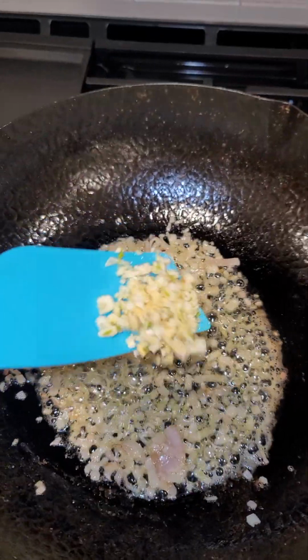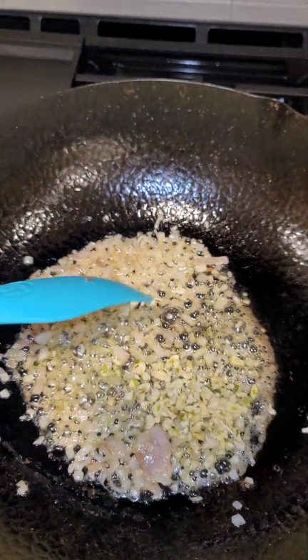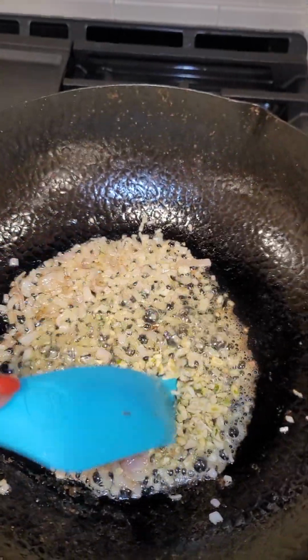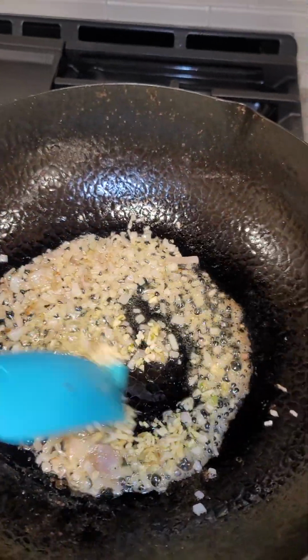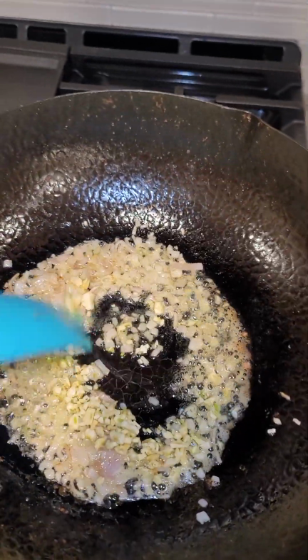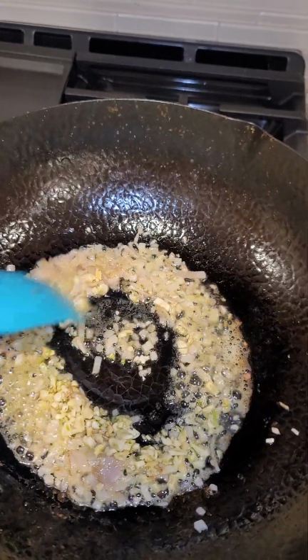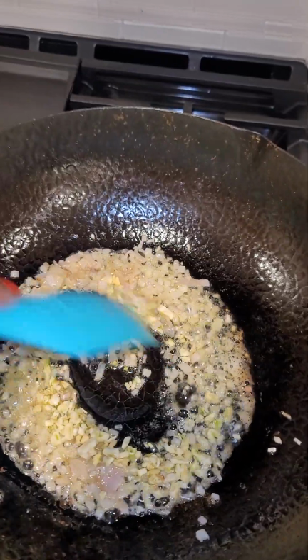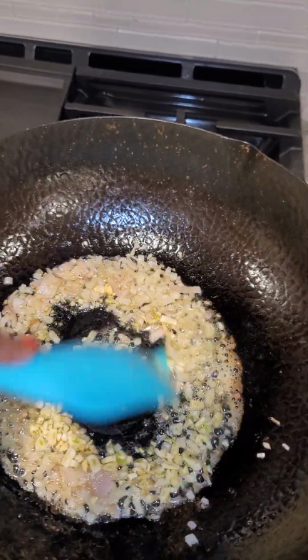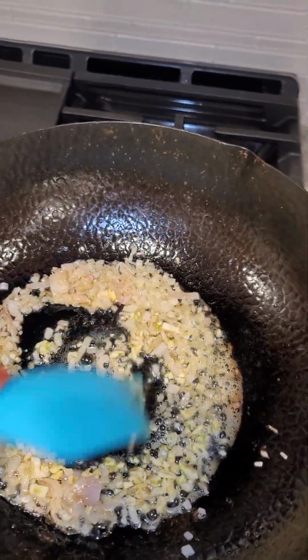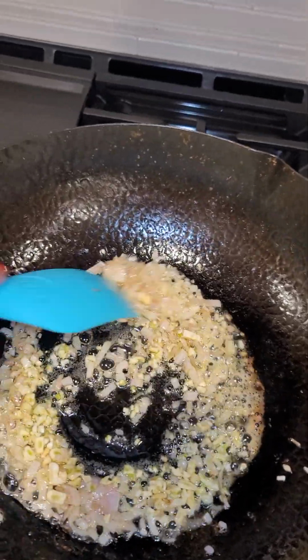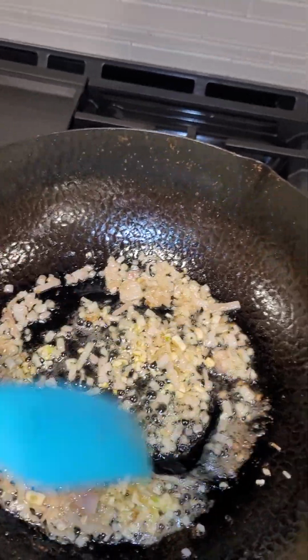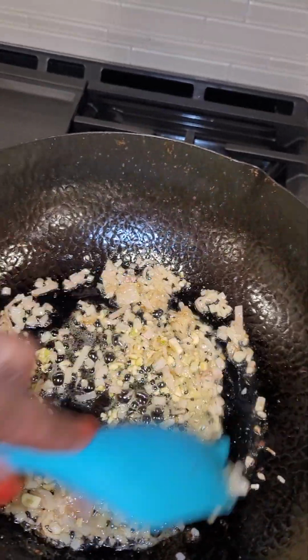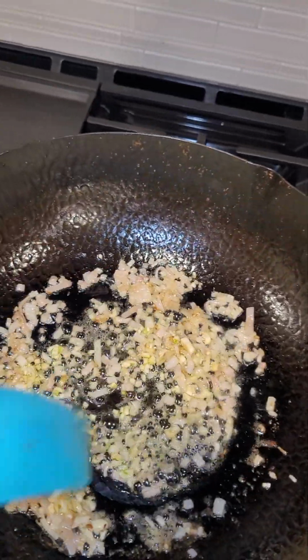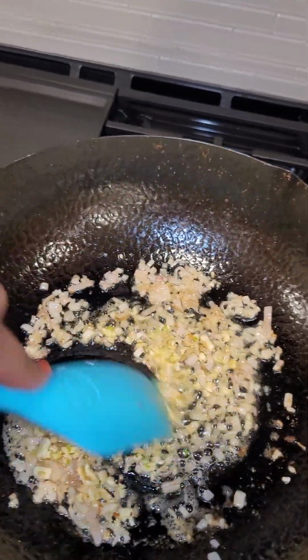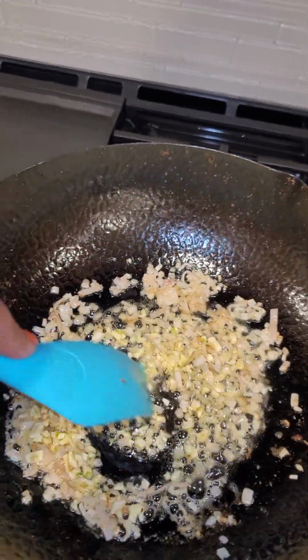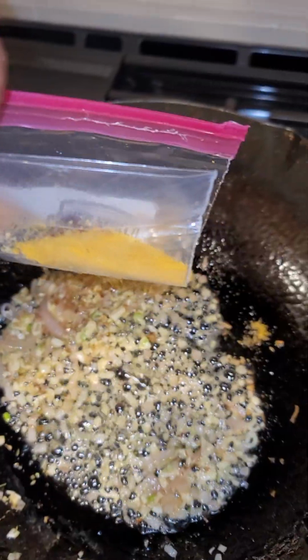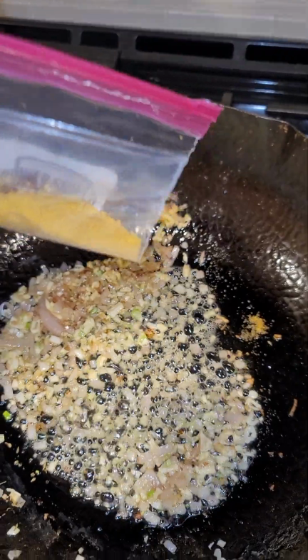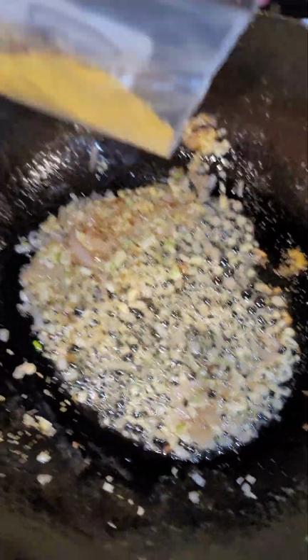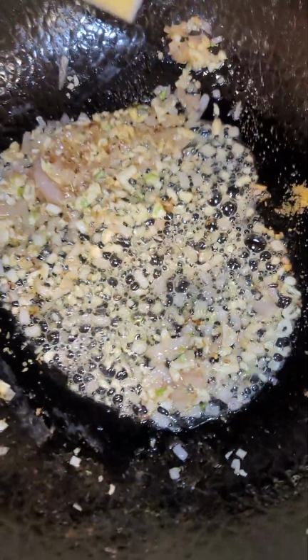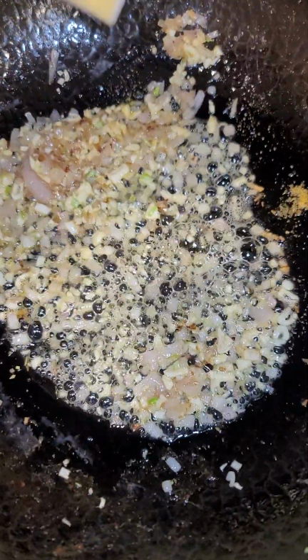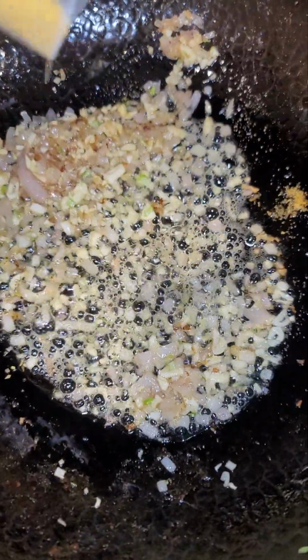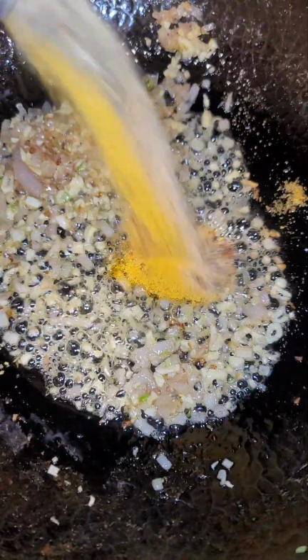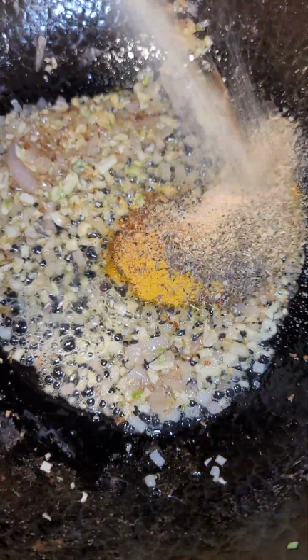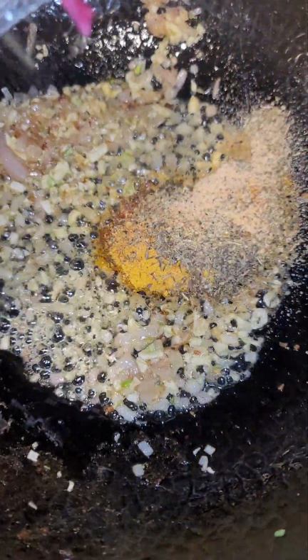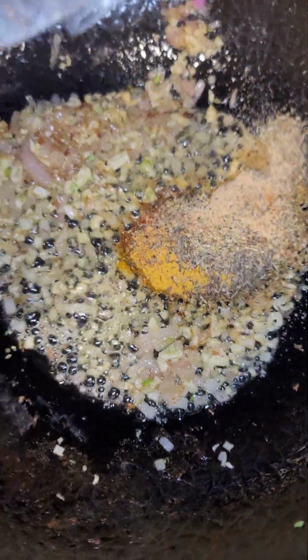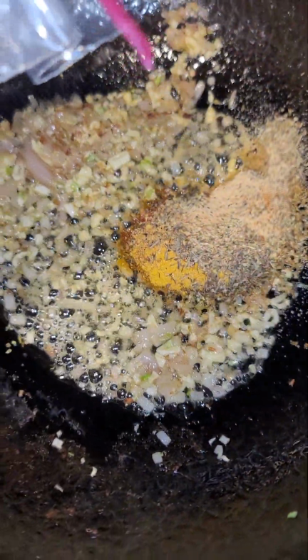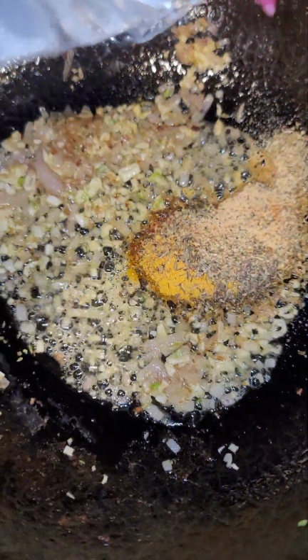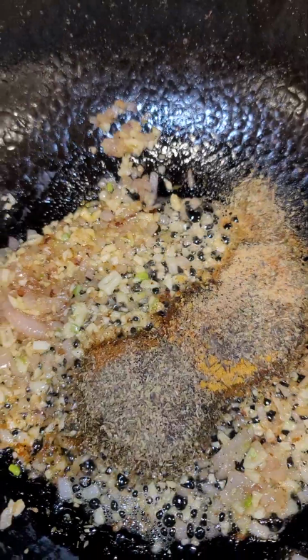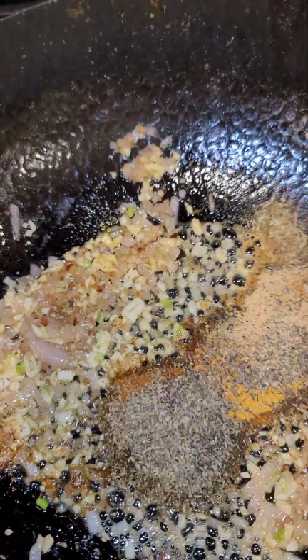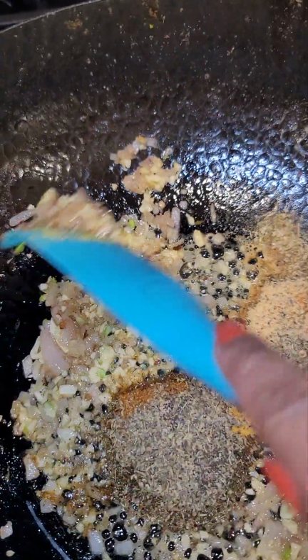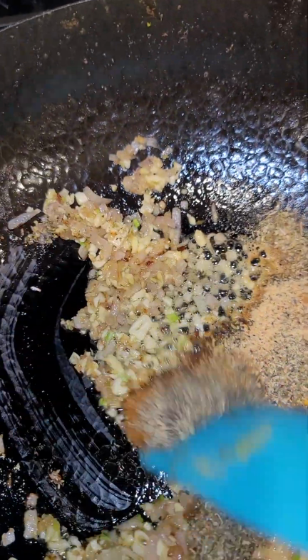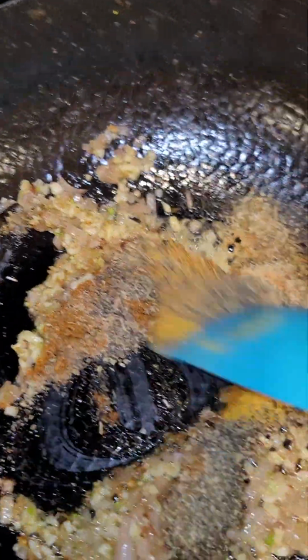Add in lots of chopped garlic and stir for about another 60 seconds. You're going to add in all of your seasonings just like that. Stir until they get nice and toasted.